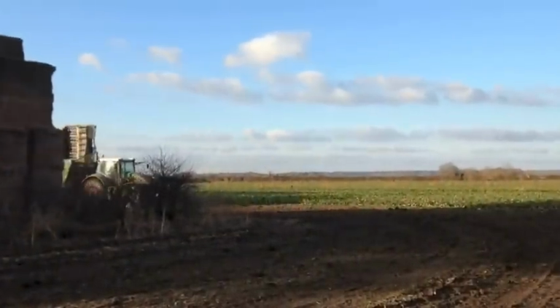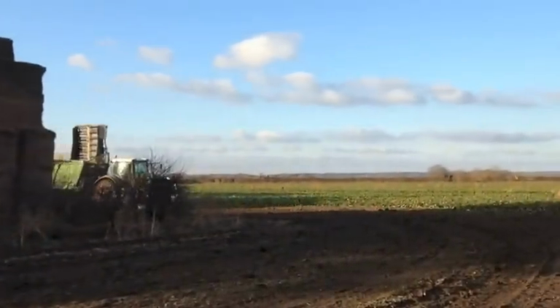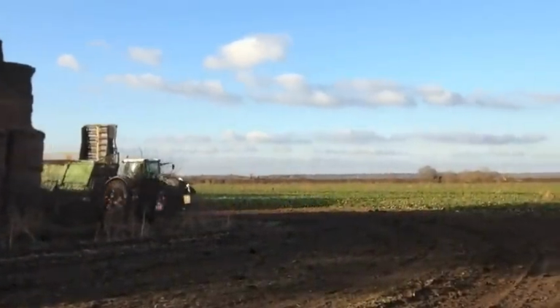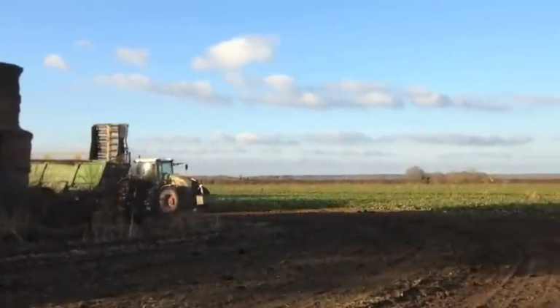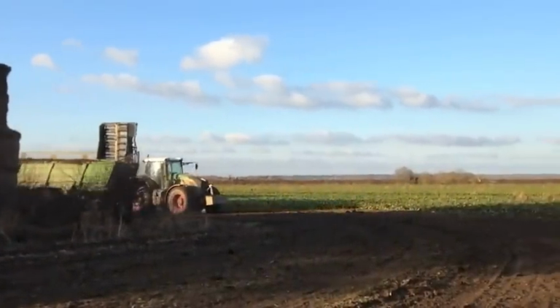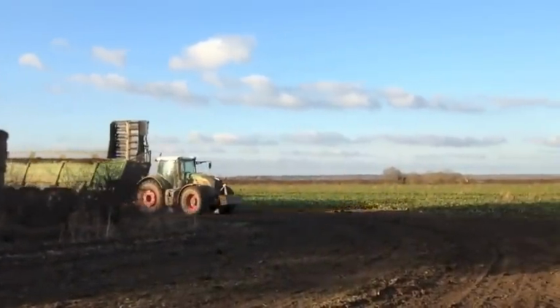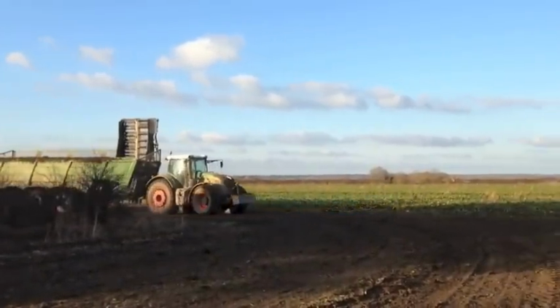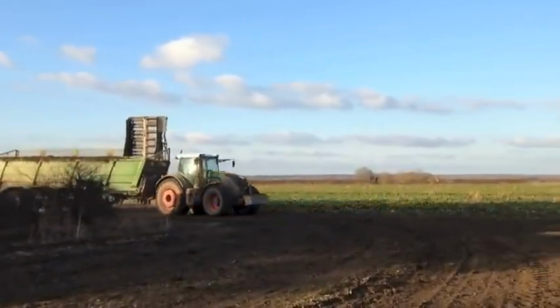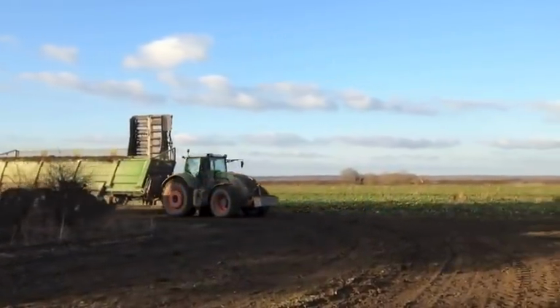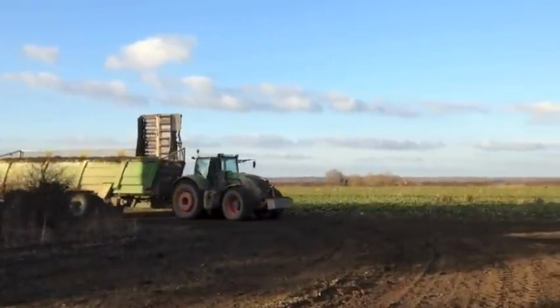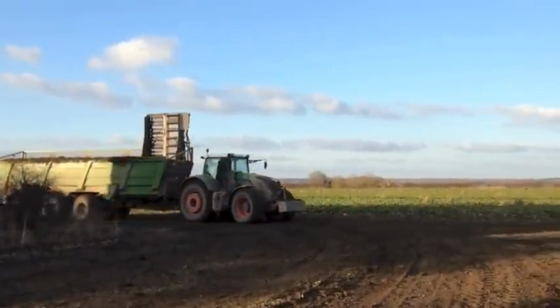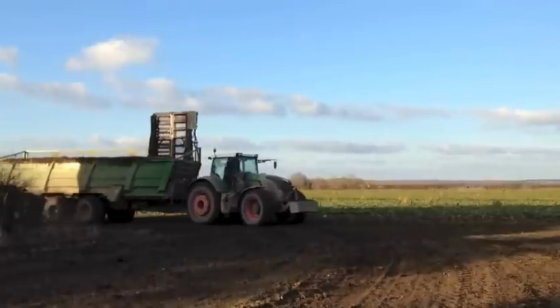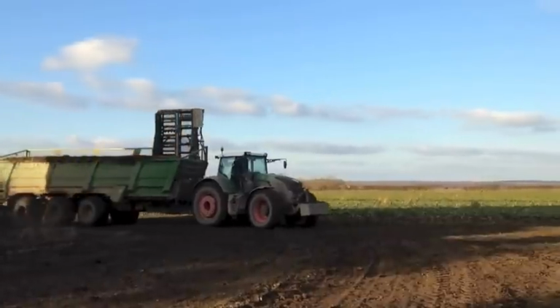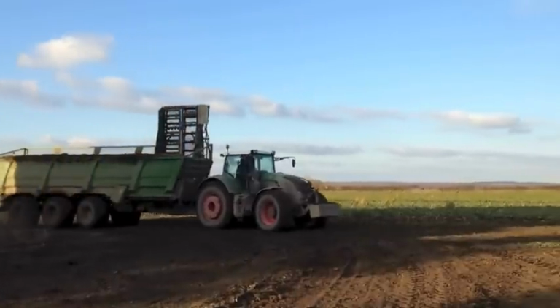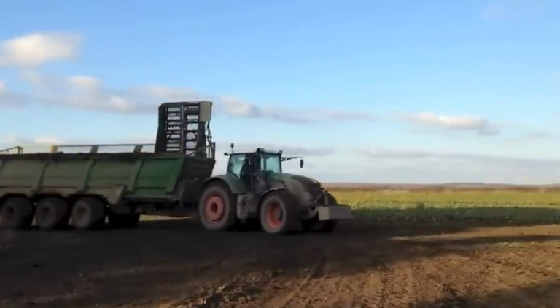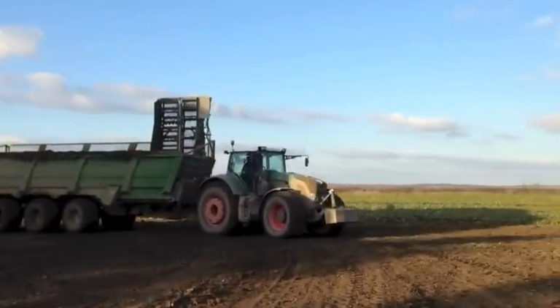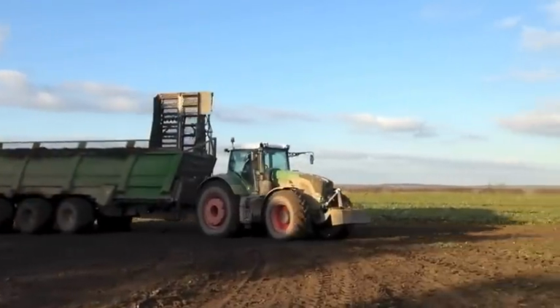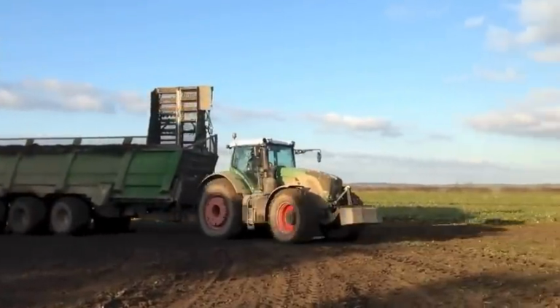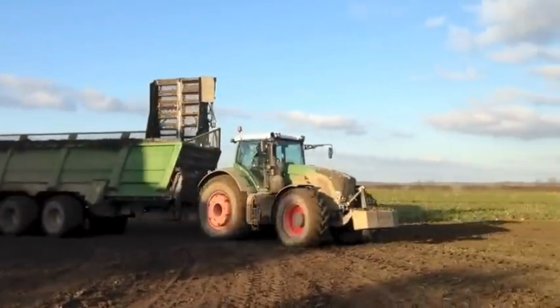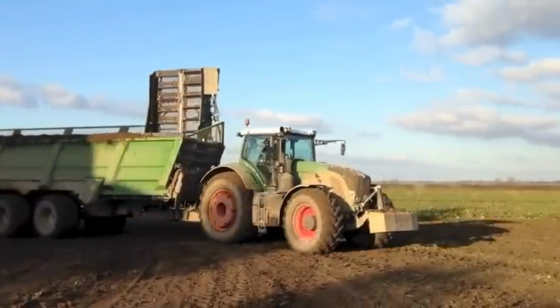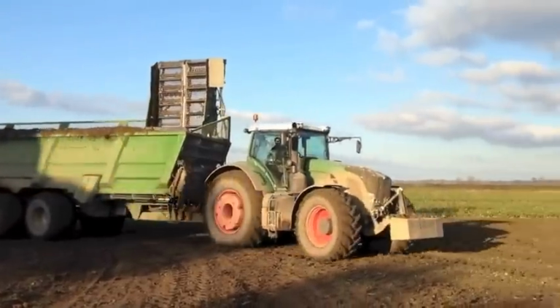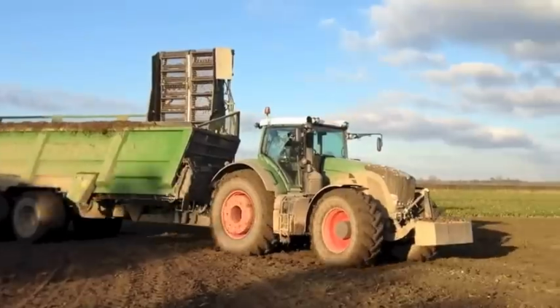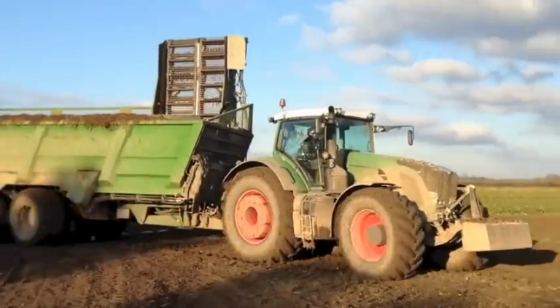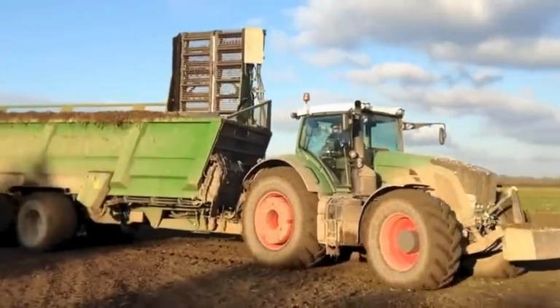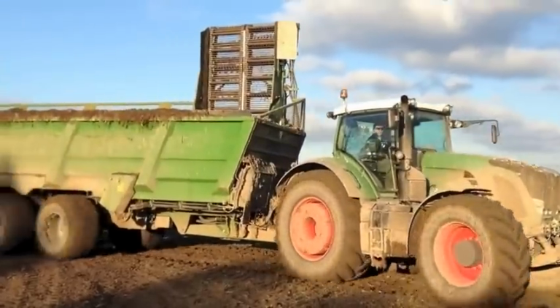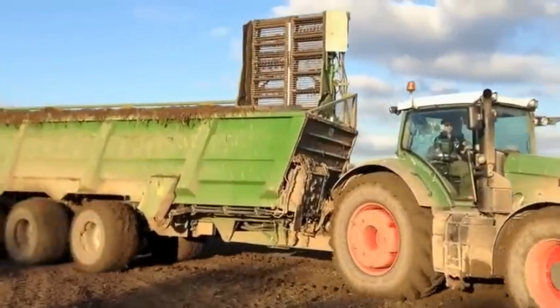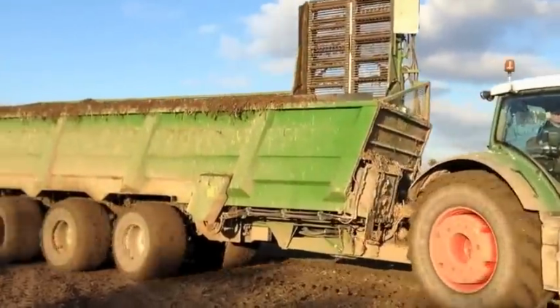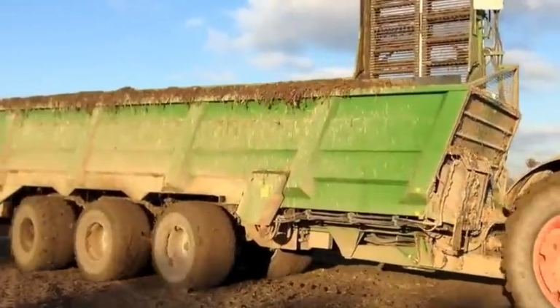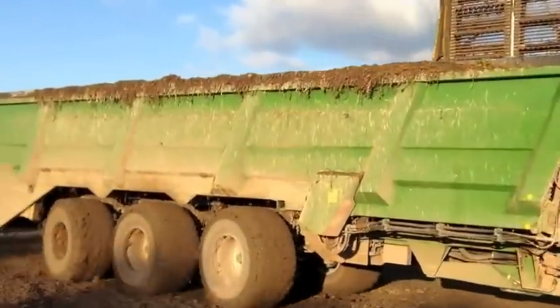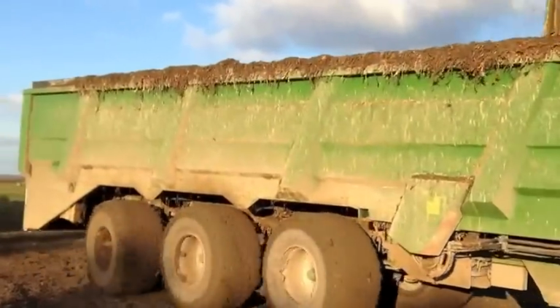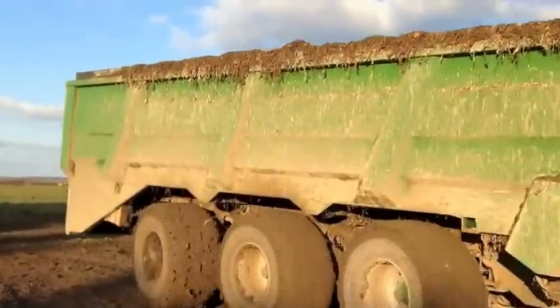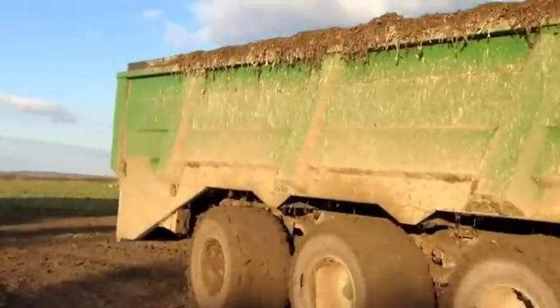We have been privileged to get a first glimpse of a prototype beet chaser developed by German firm Bergmann. CTM Harpley, who are the importers for Roper, have been testing the Bergmann alongside their Tiger 5.